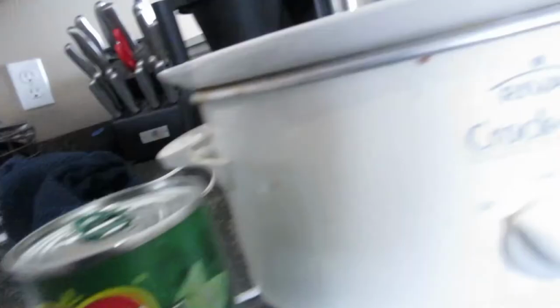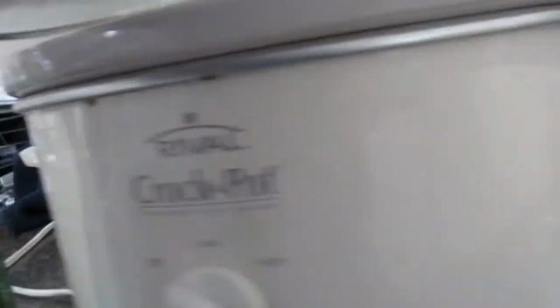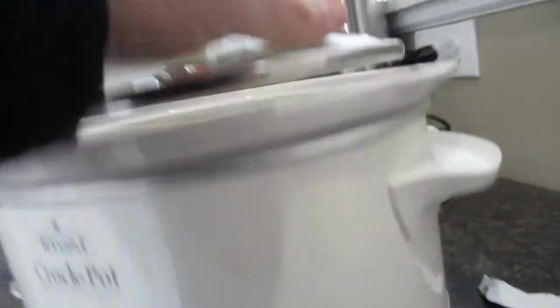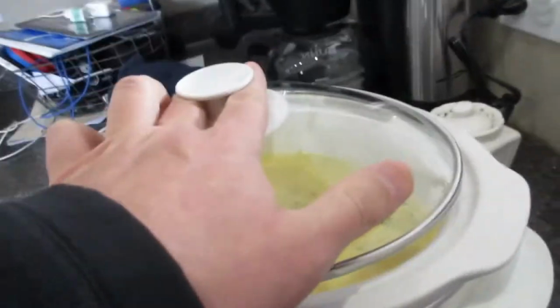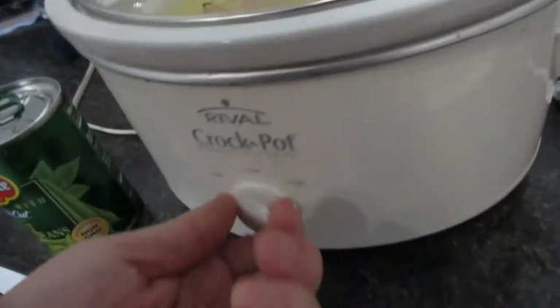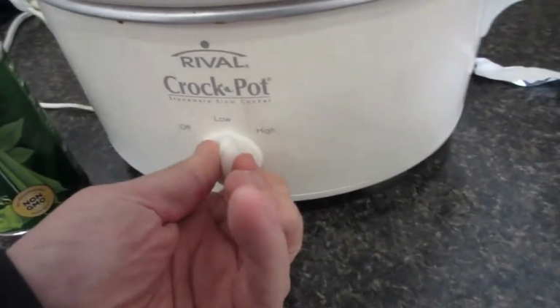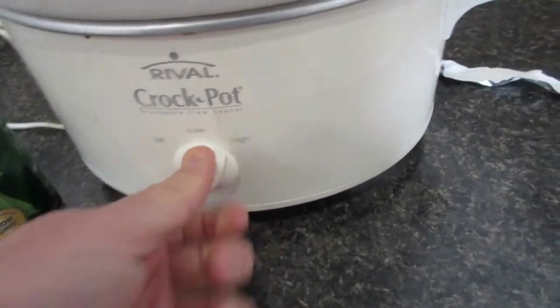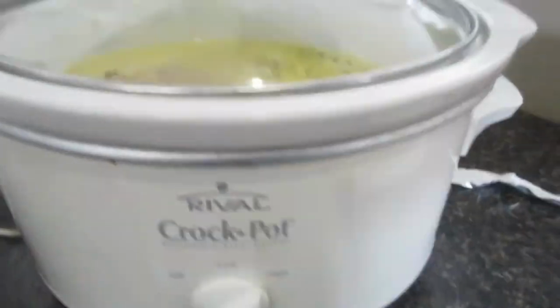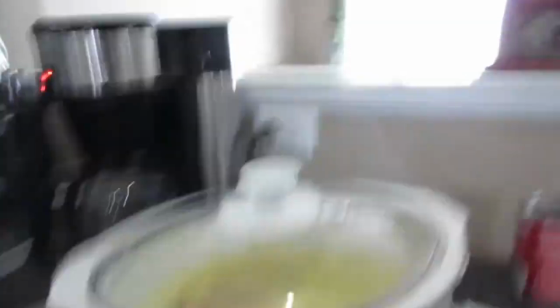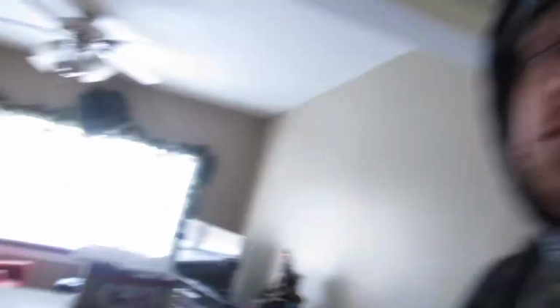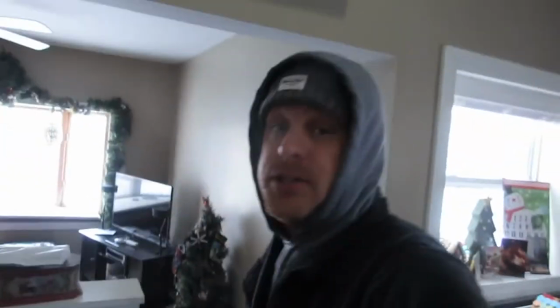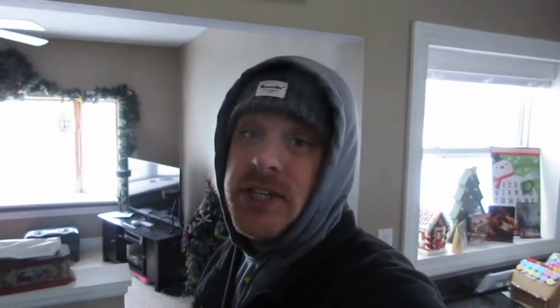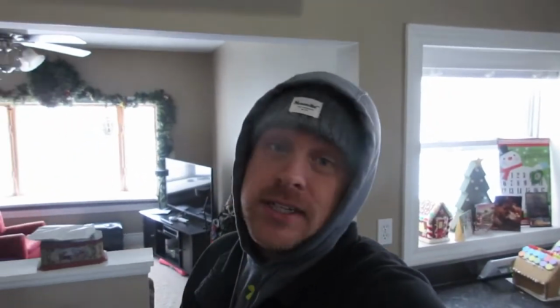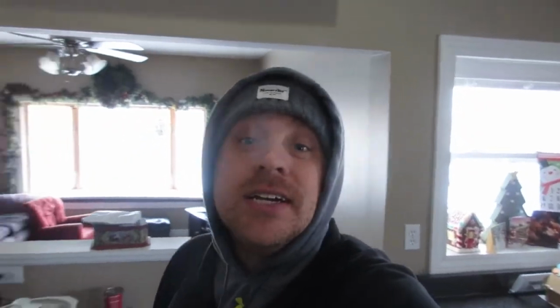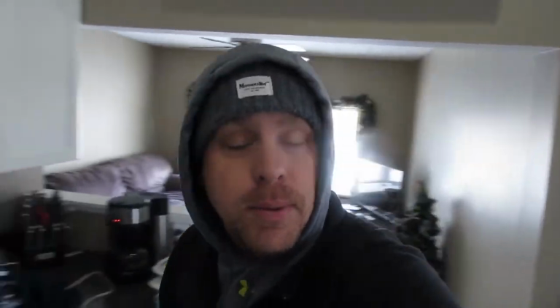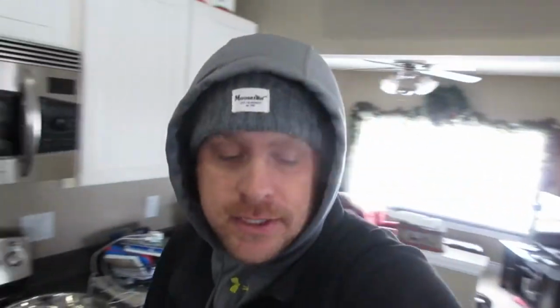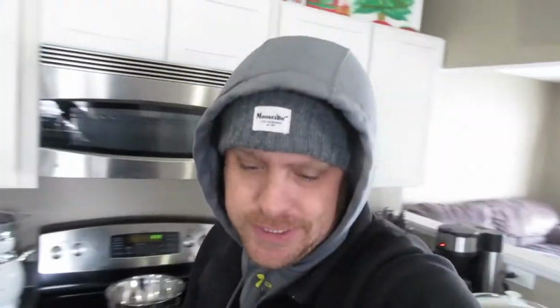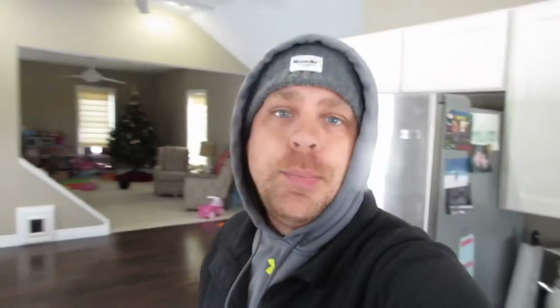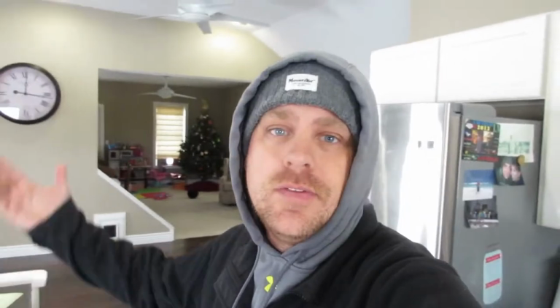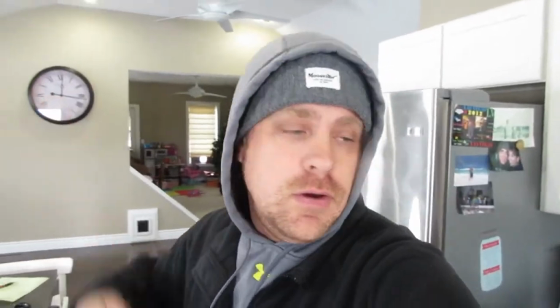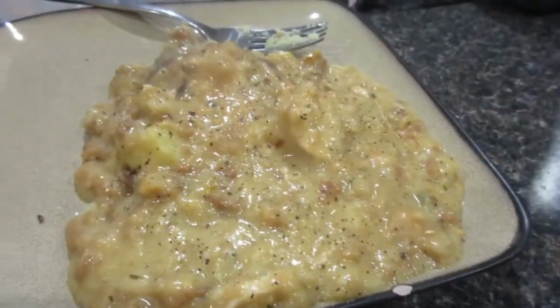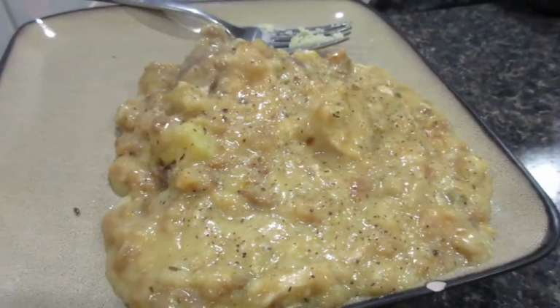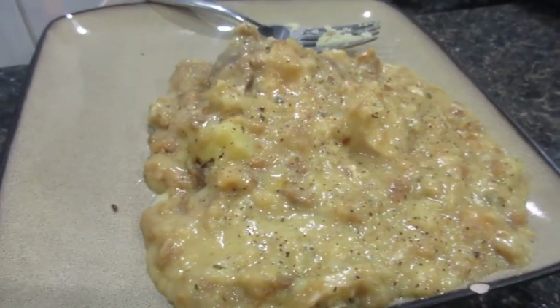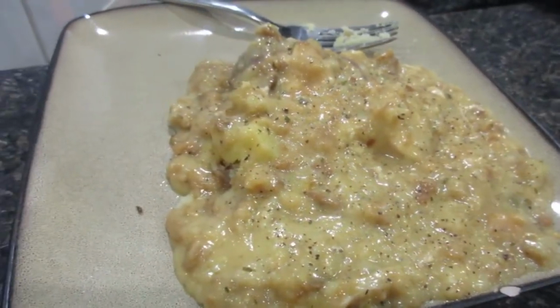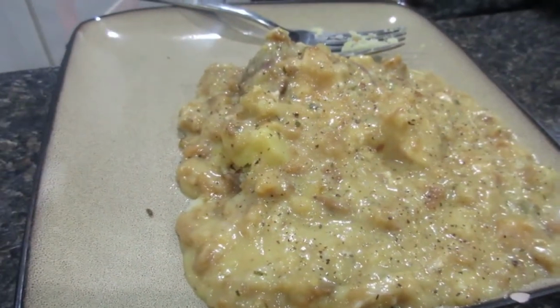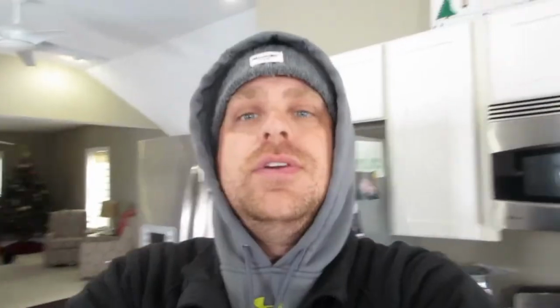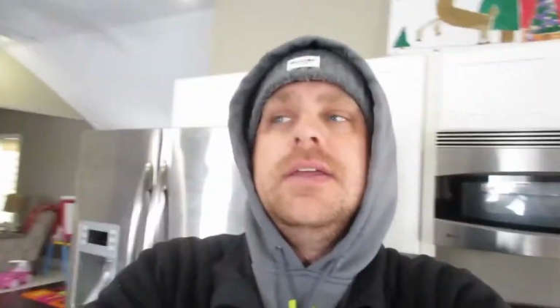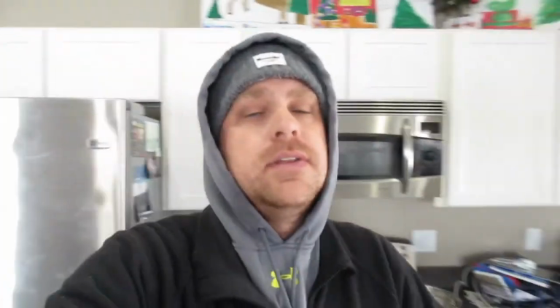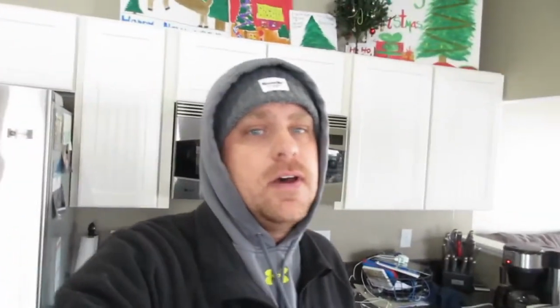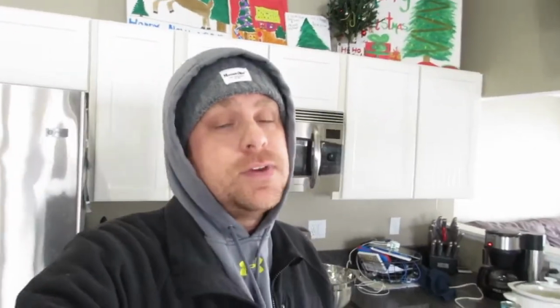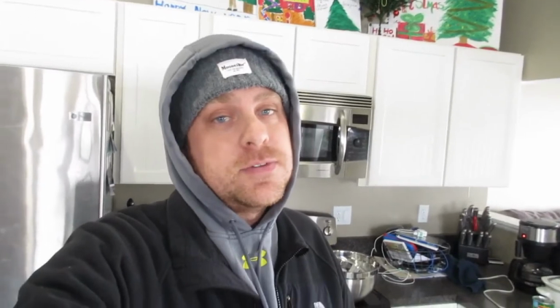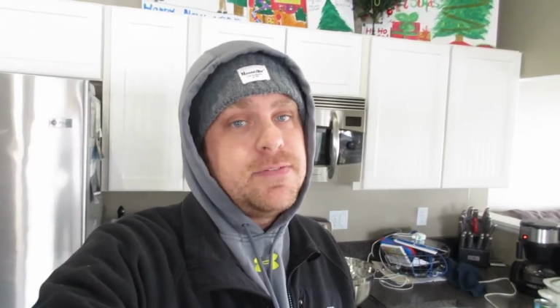We're going to put the lid on, turn it on high, and in four hours we'll have our chicken crock pot dinner. Hope you enjoyed the video — this is what it looked like when it got all done. If you enjoyed it, give it a thumbs up and don't forget to subscribe if you want to see more videos.